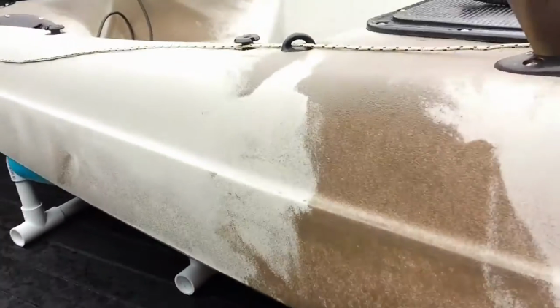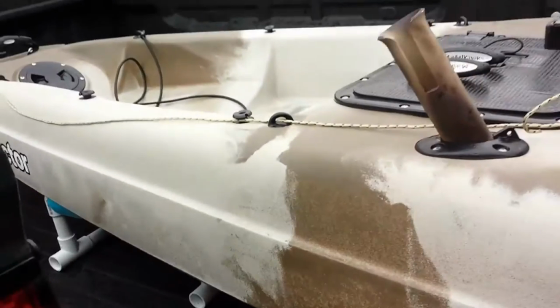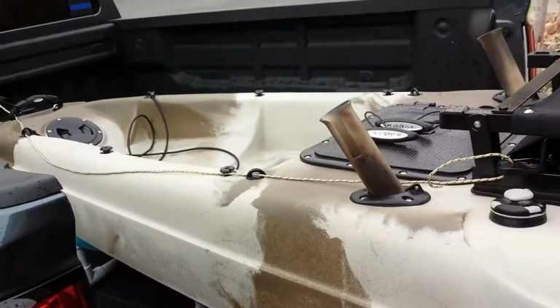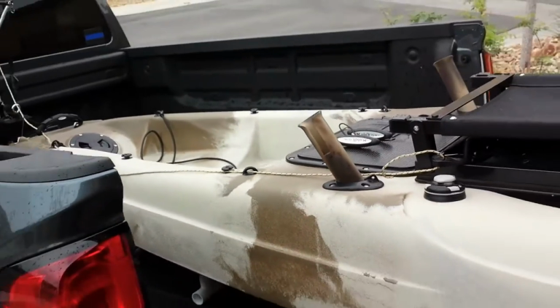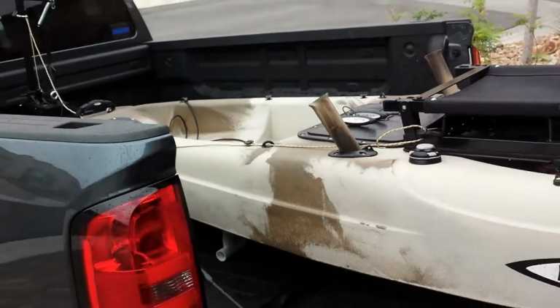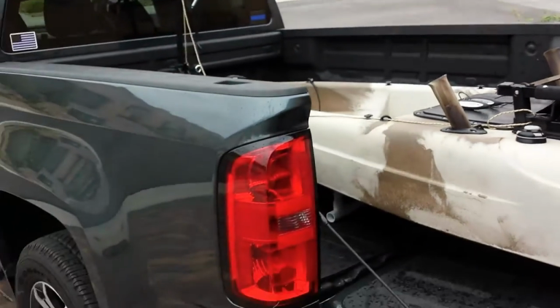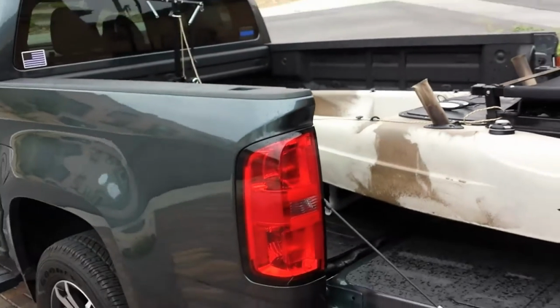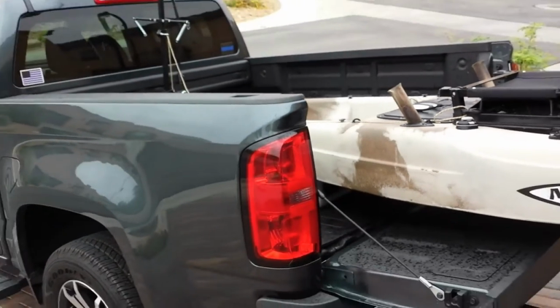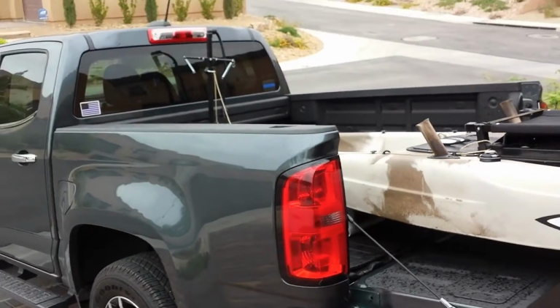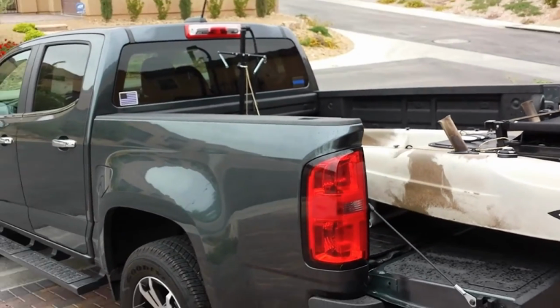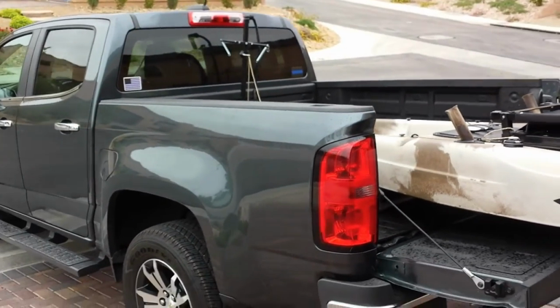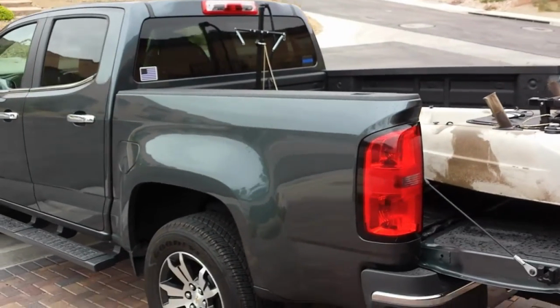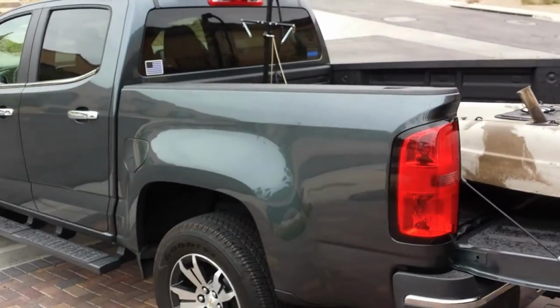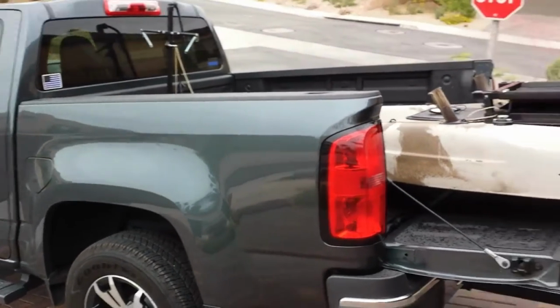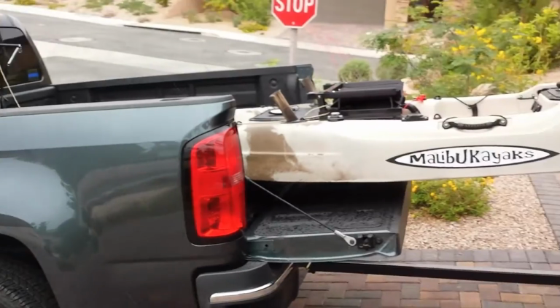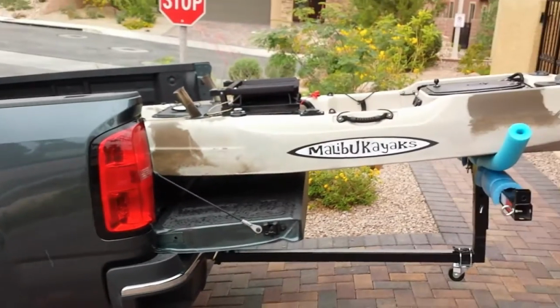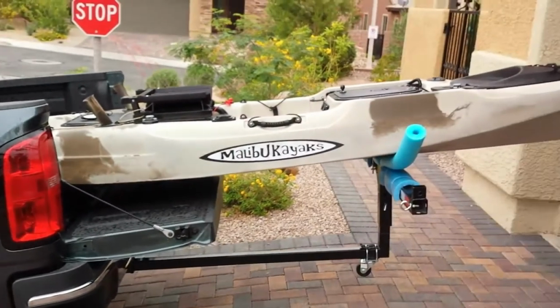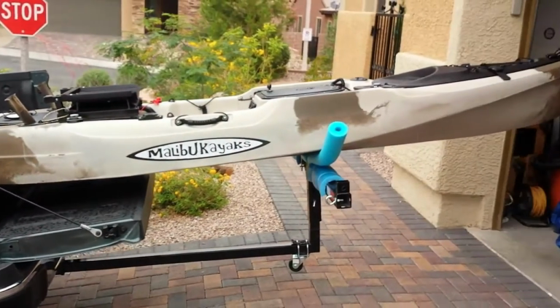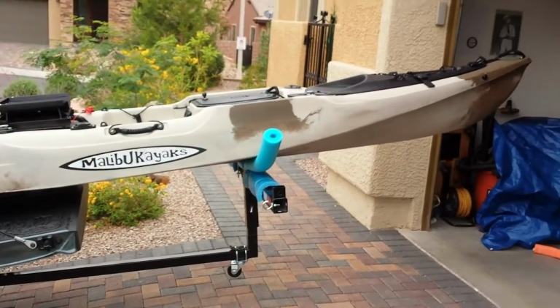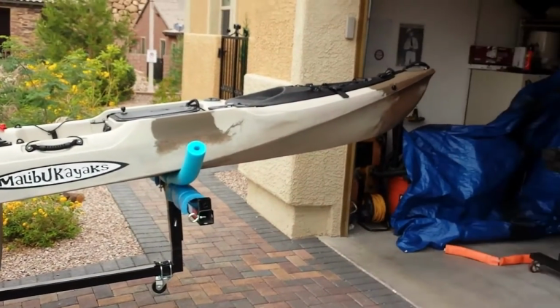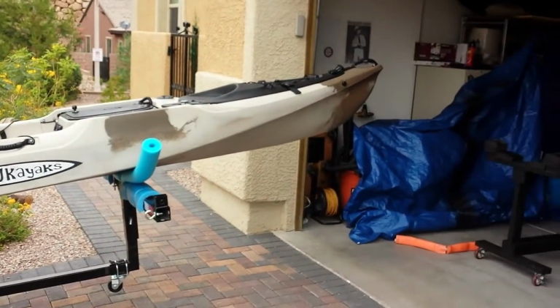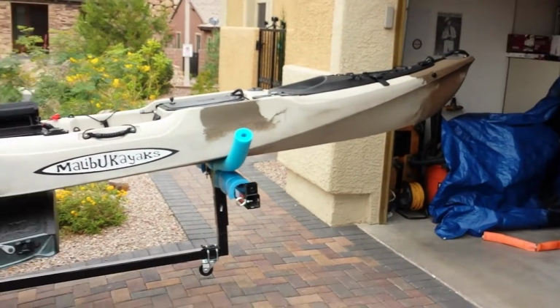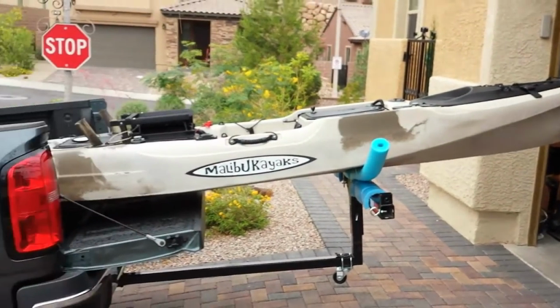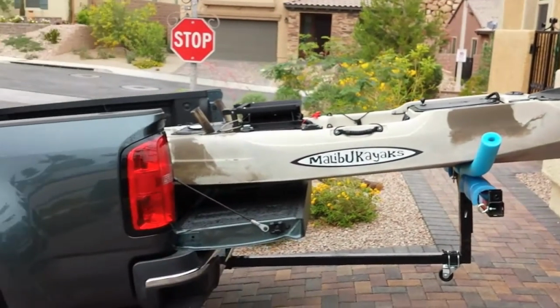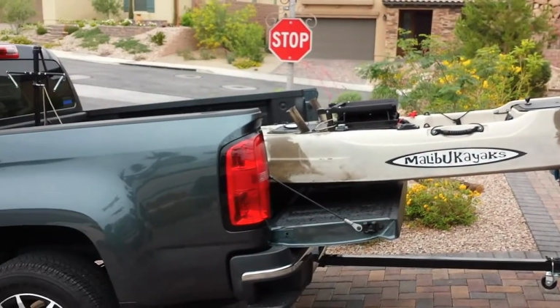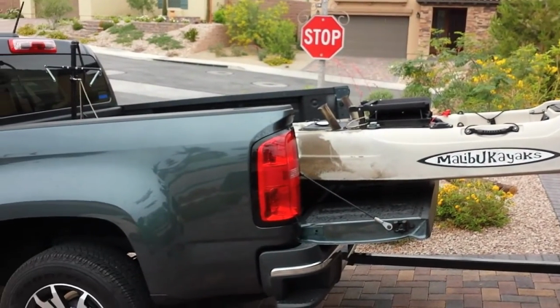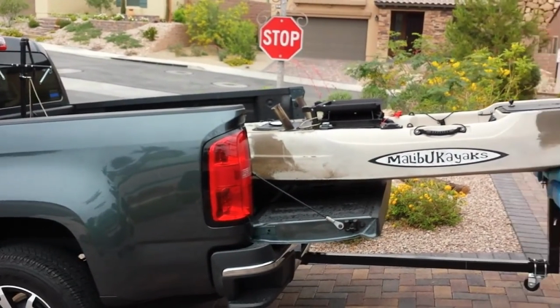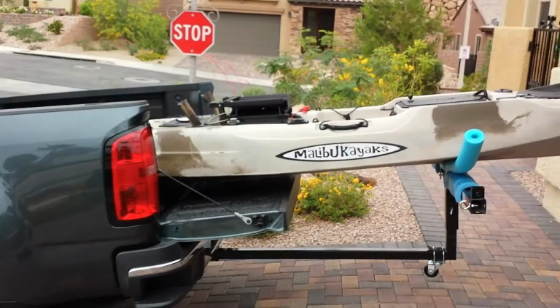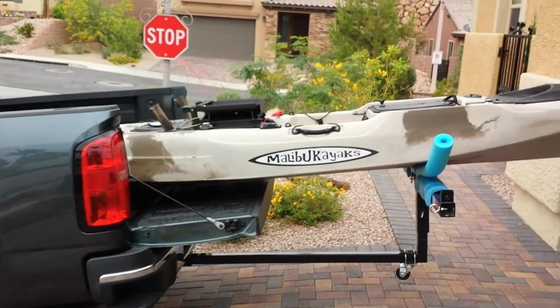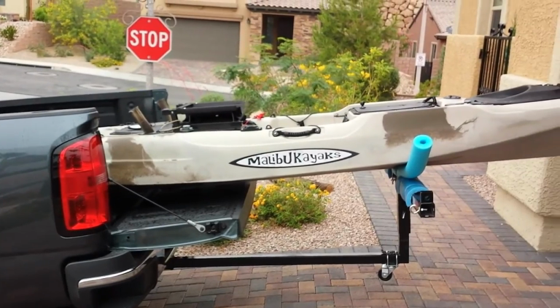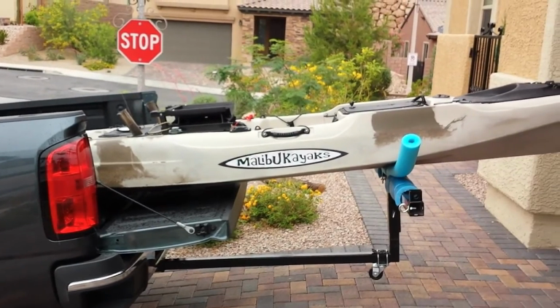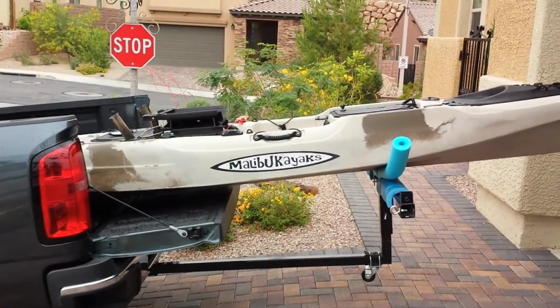And that helps make it a little bit more stable. You can see how it sits — it worked out really well. If you have any questions, just leave them in the comments section. Thanks.